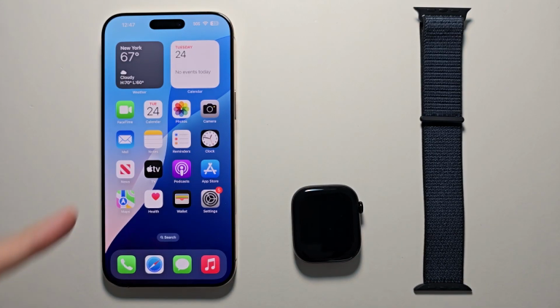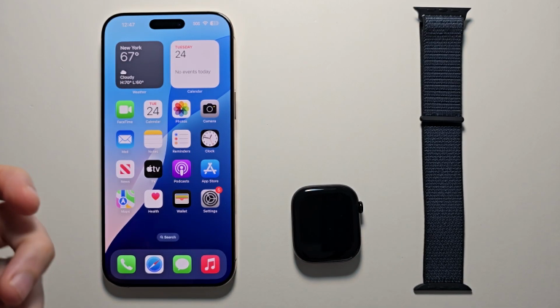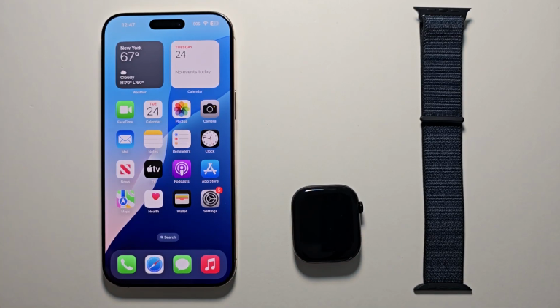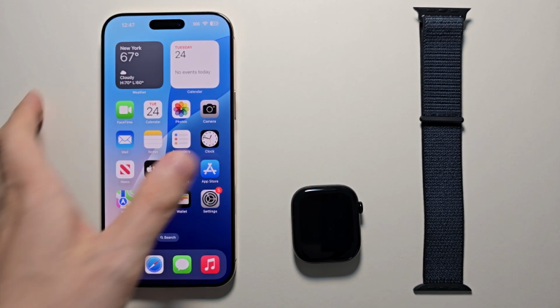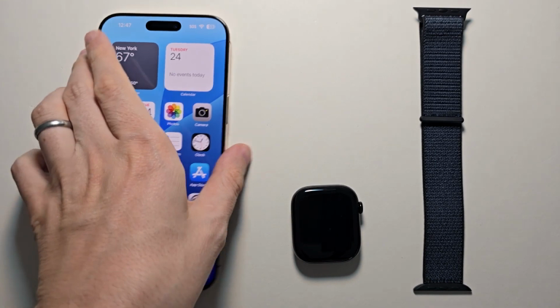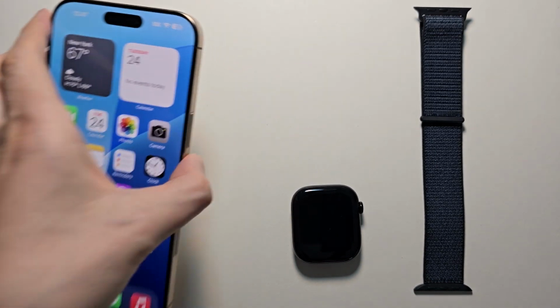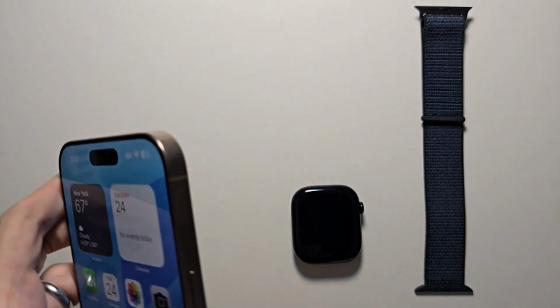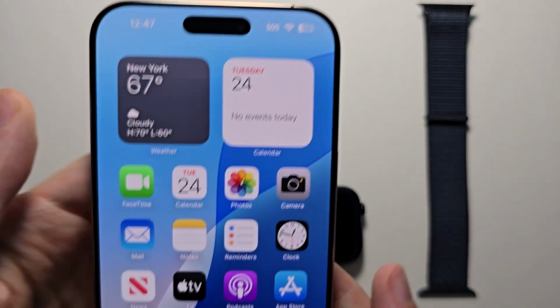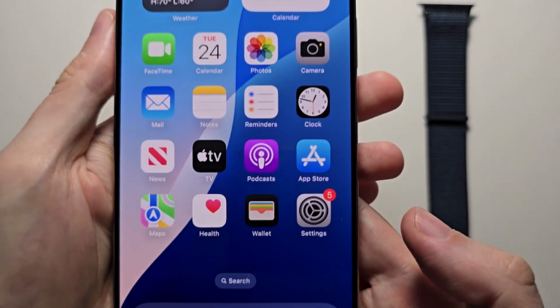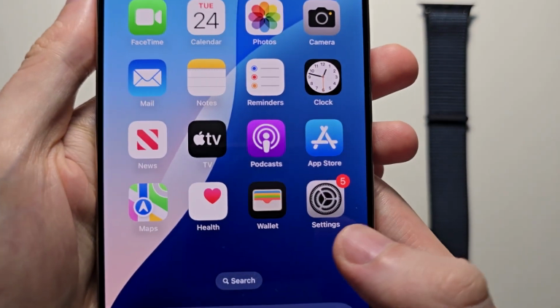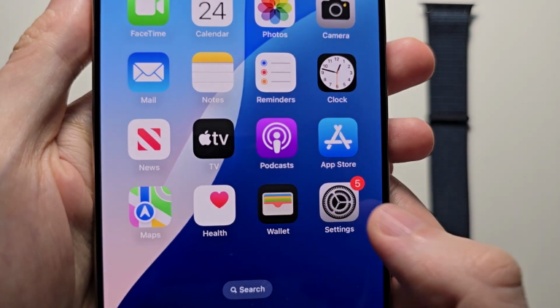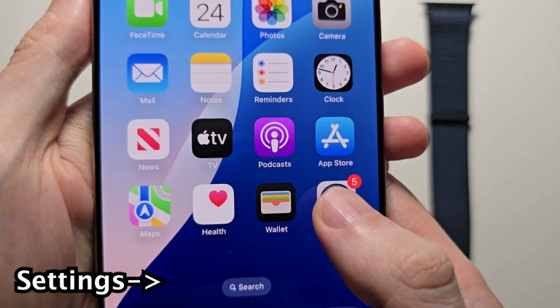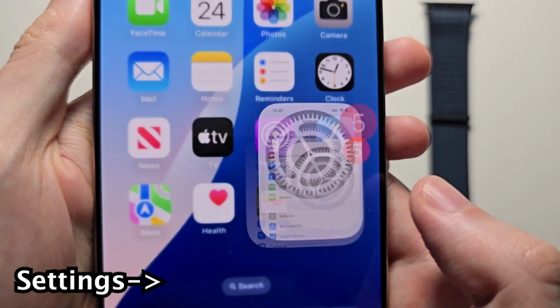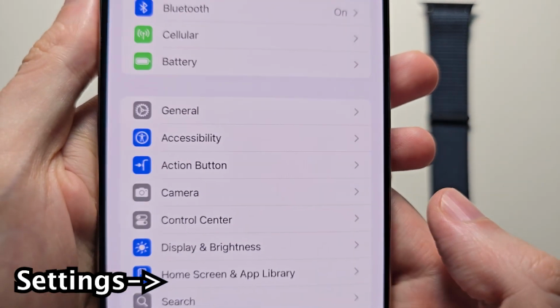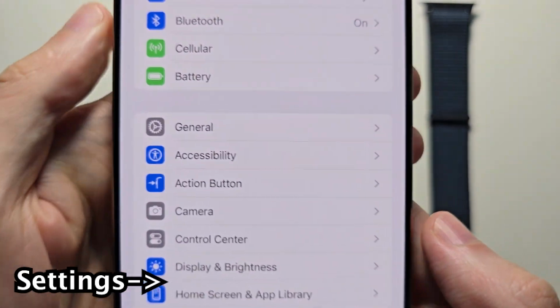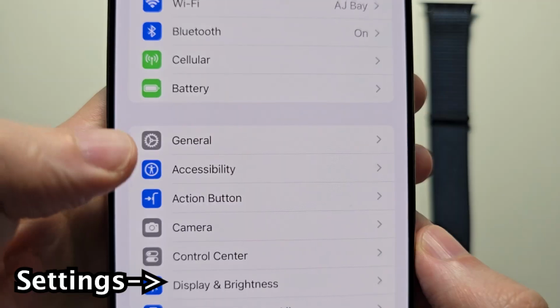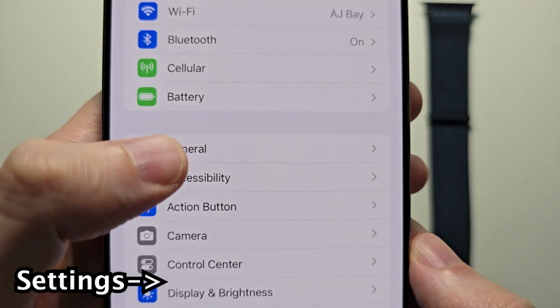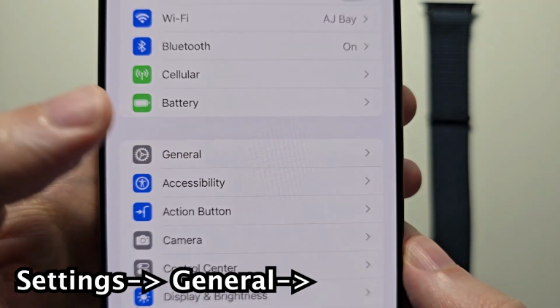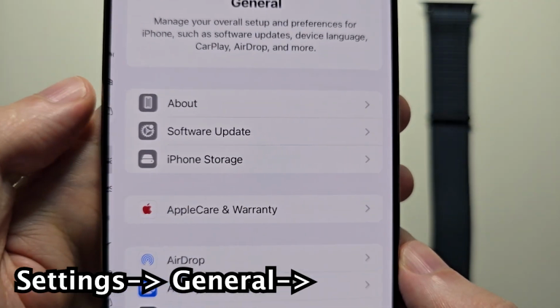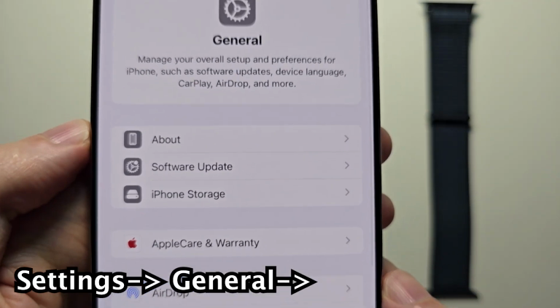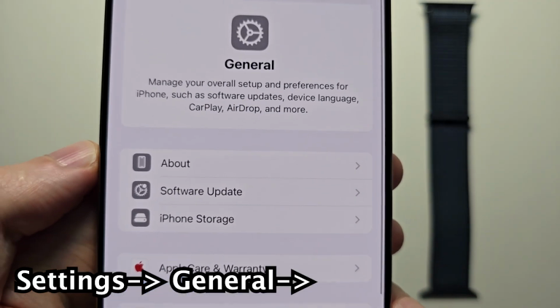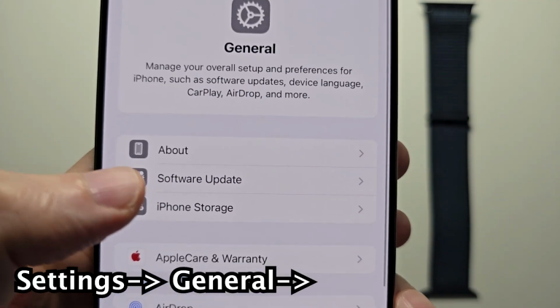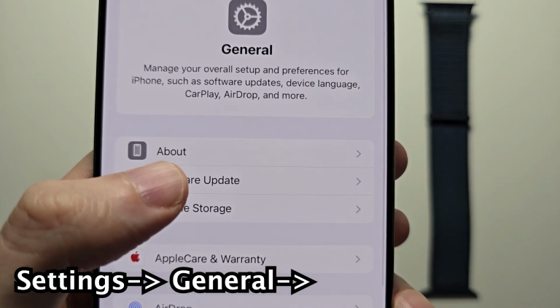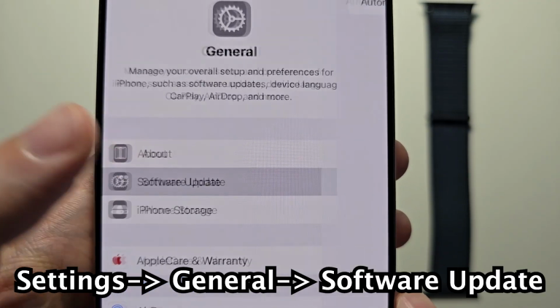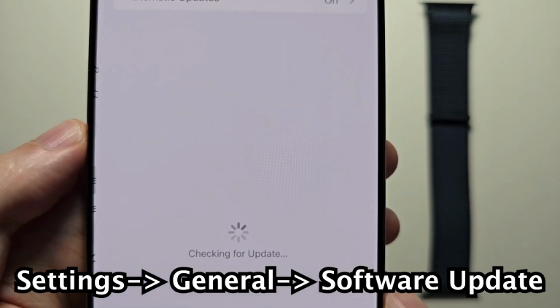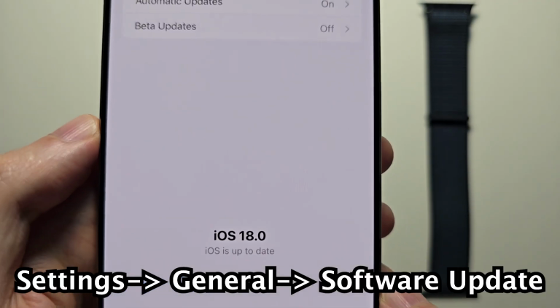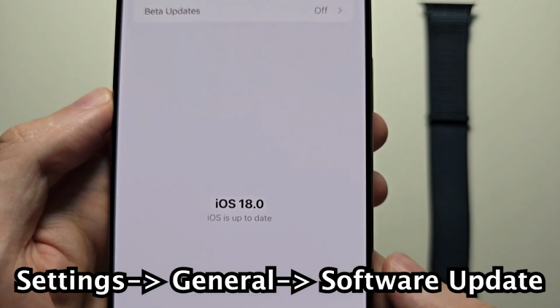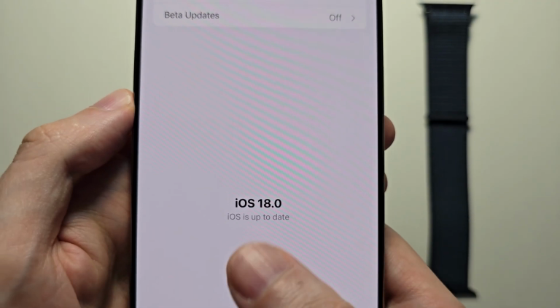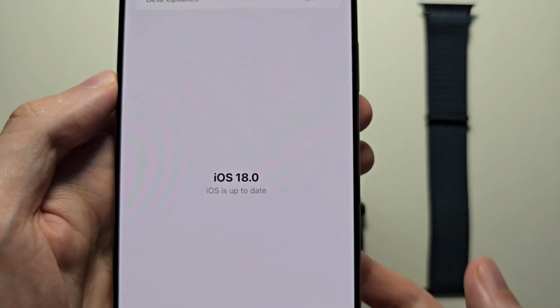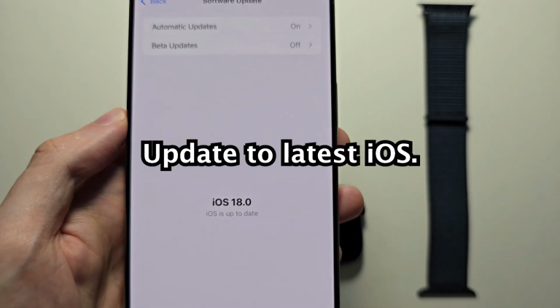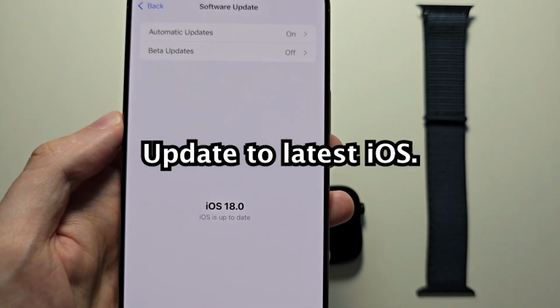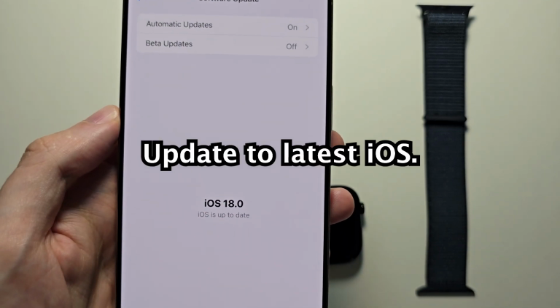First on your iPhone, go into your Settings, then go to General and check for update. Just make sure you're up to date.